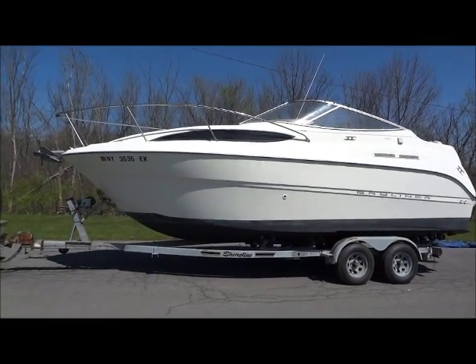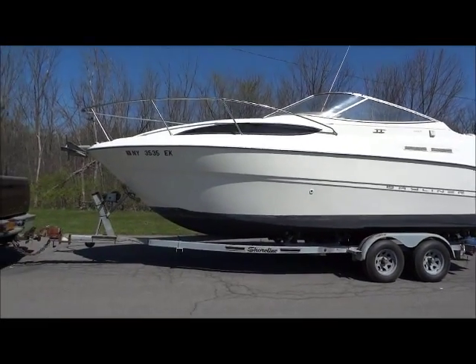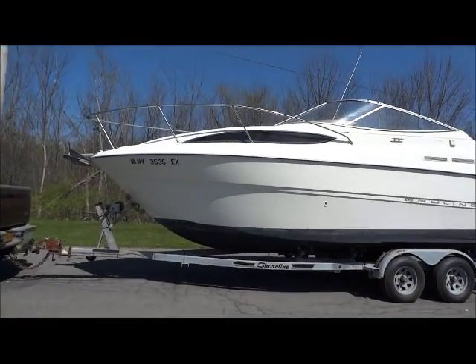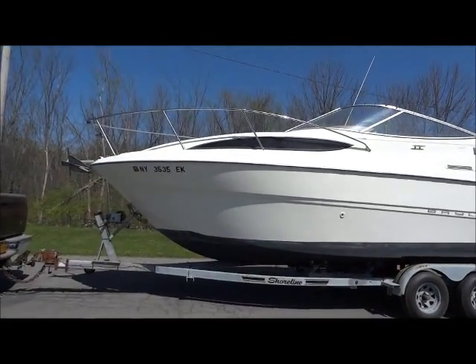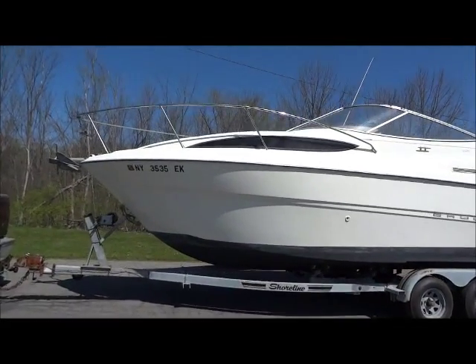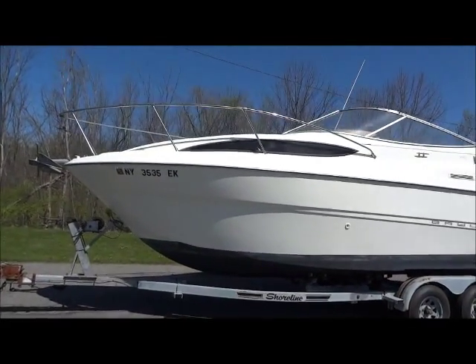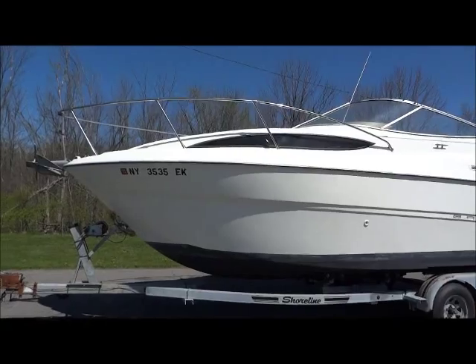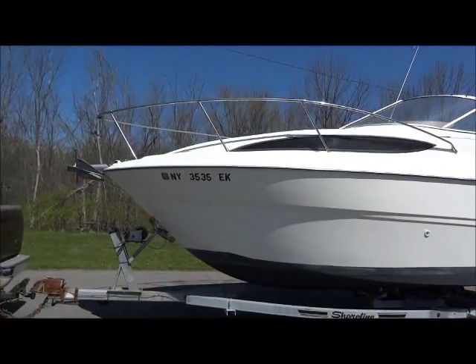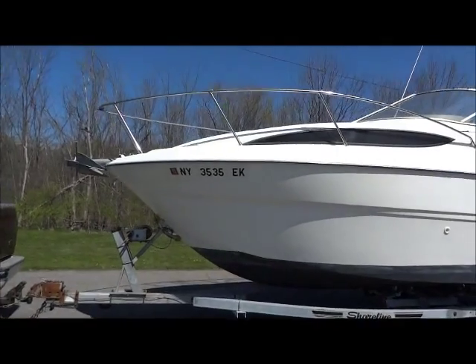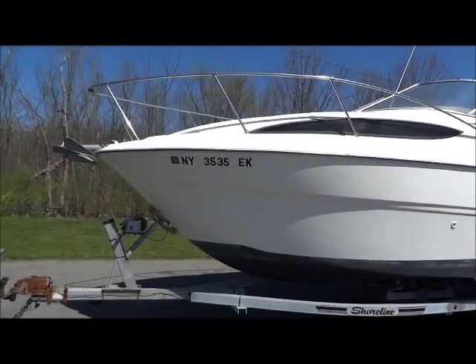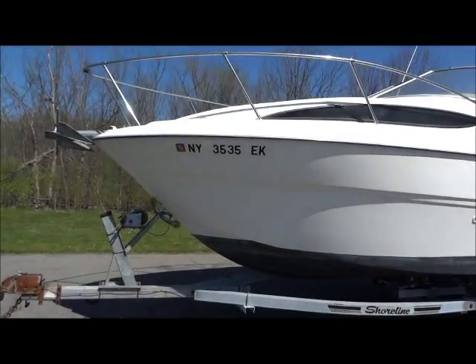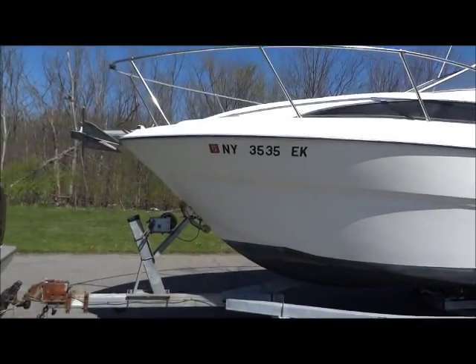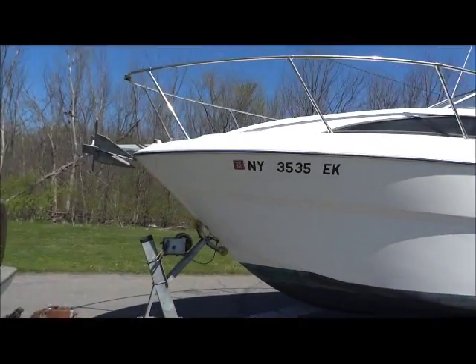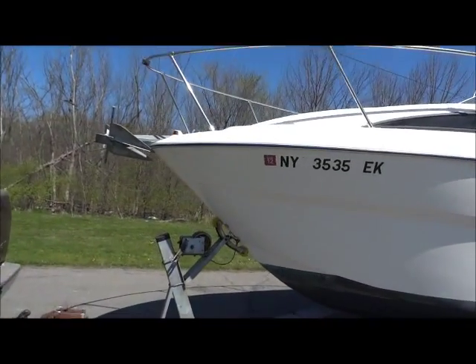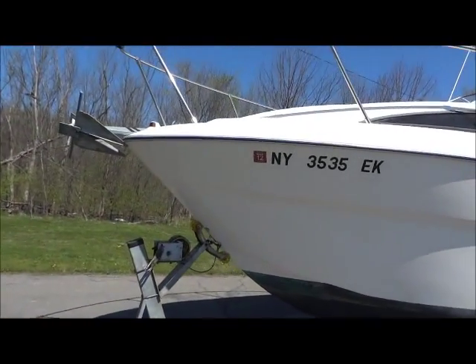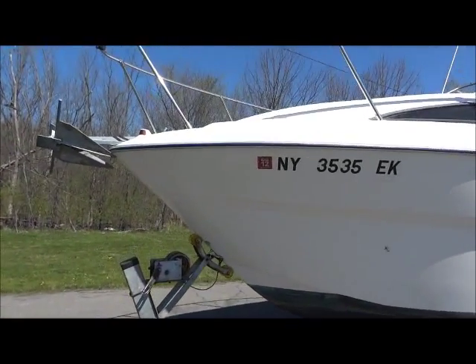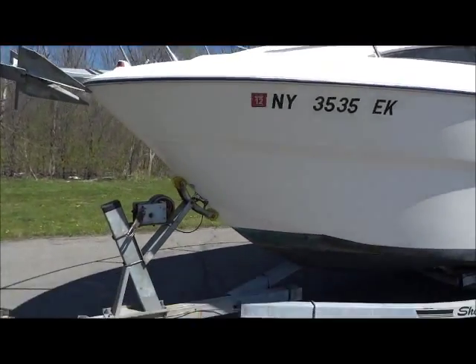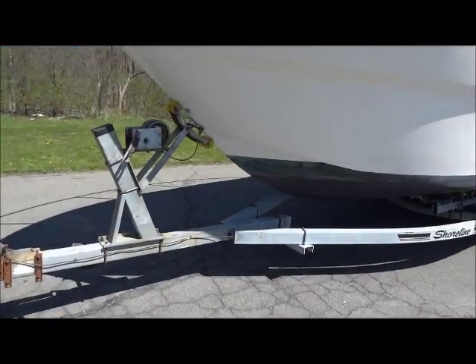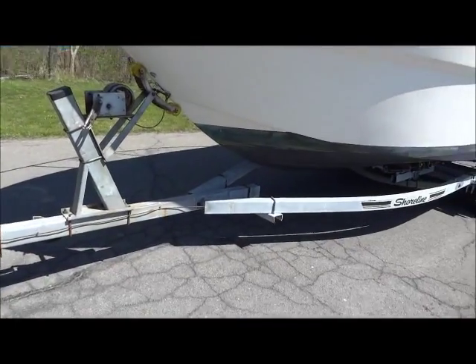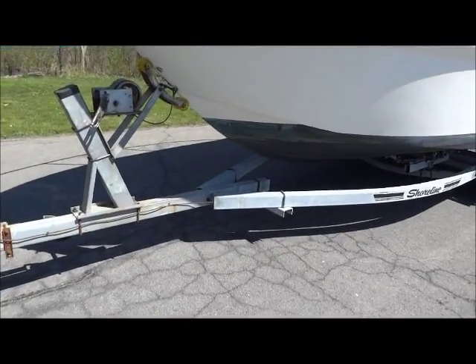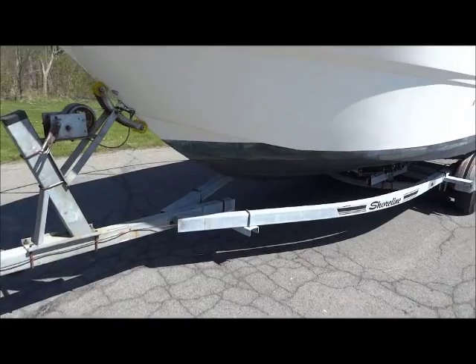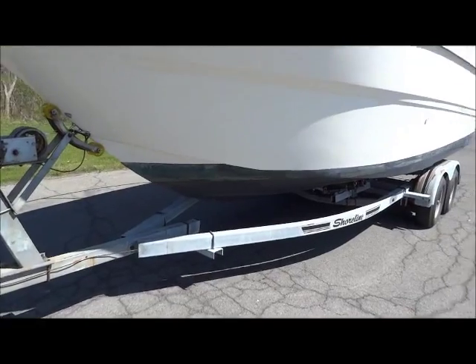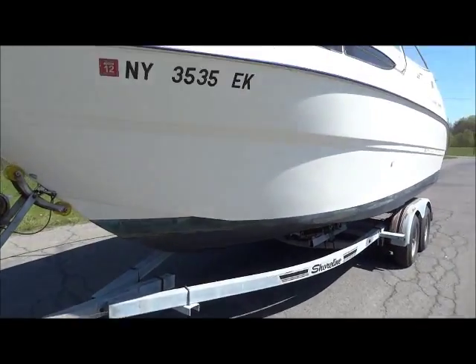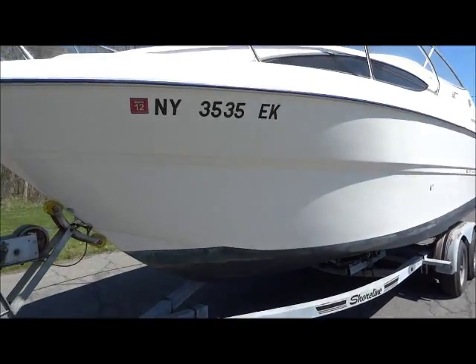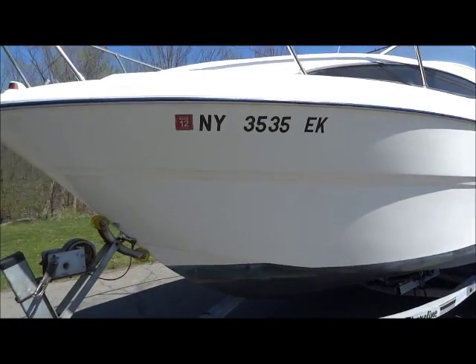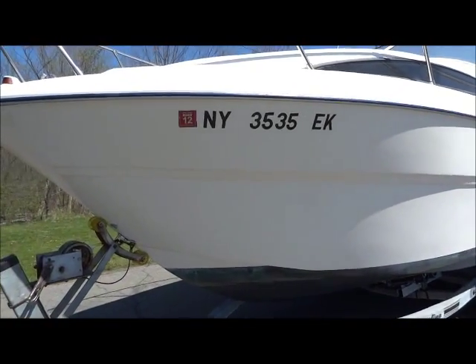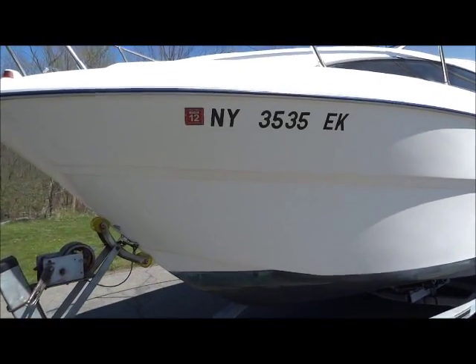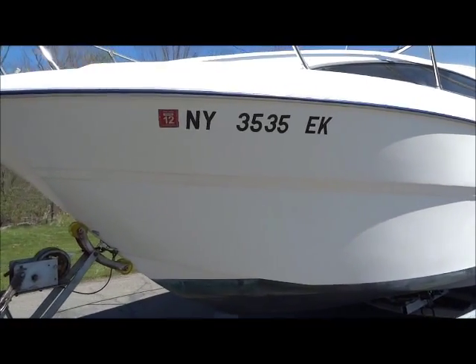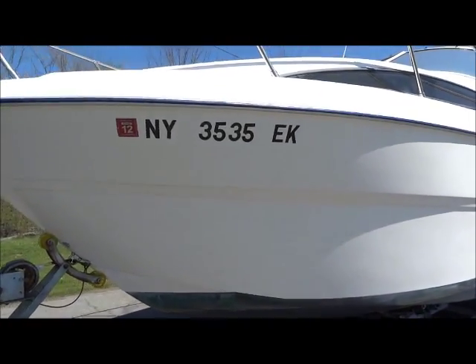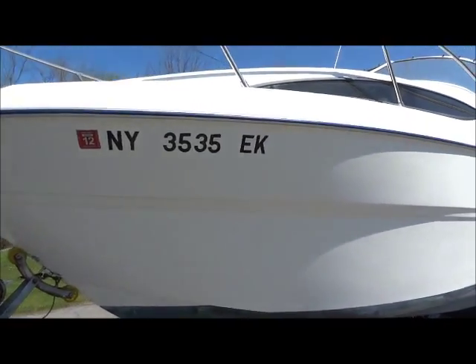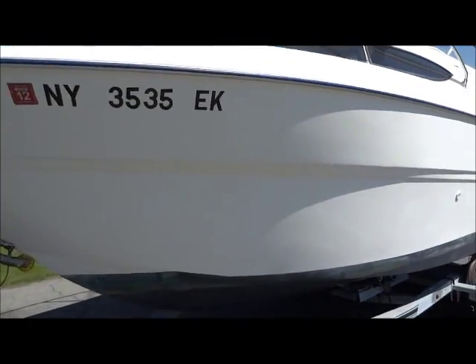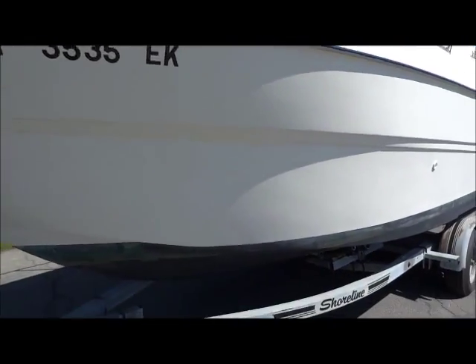Here's a look at the Bayliner 245 exterior. The boat comes with an anchor and does come with a tandem axle galvanized trailer. The hull is in nice shape and does have bottom paint.